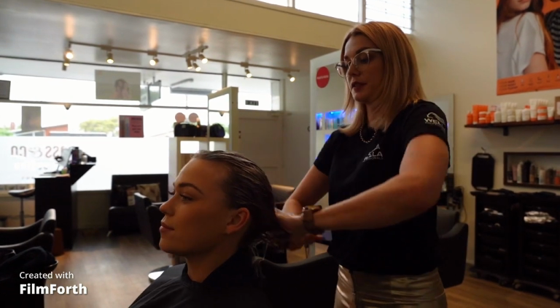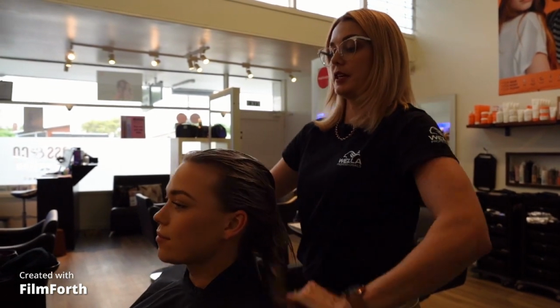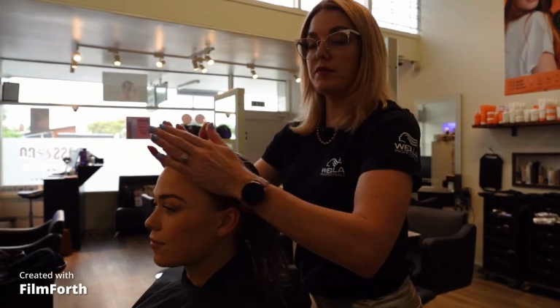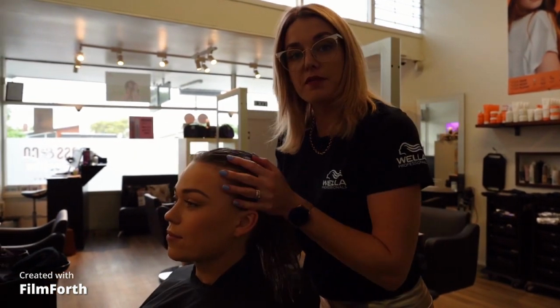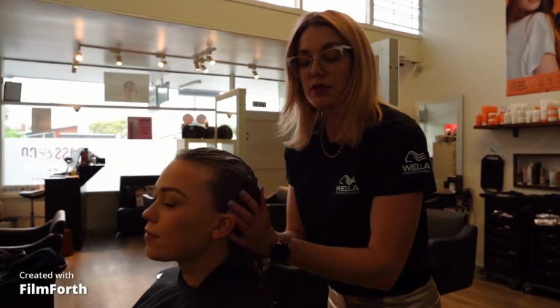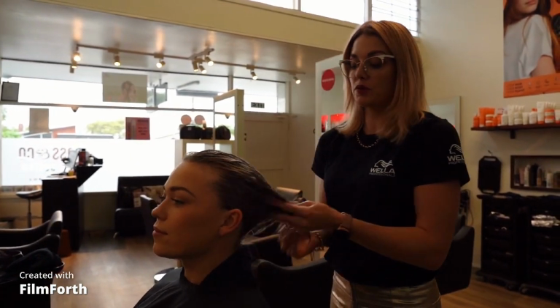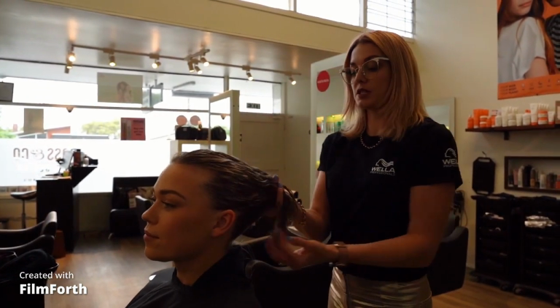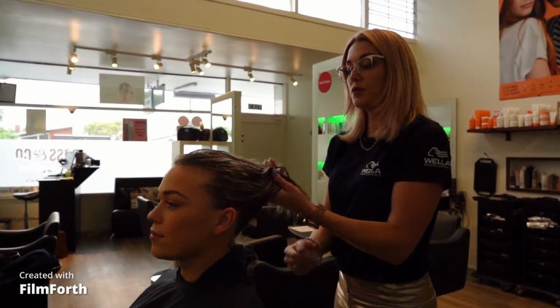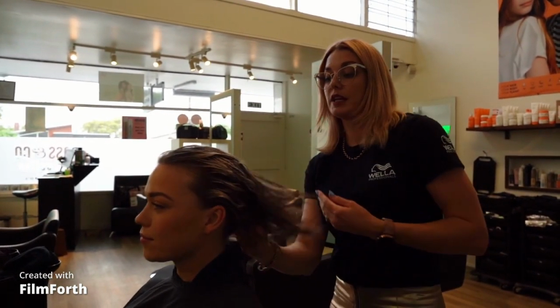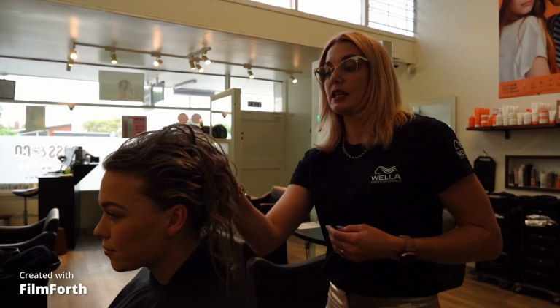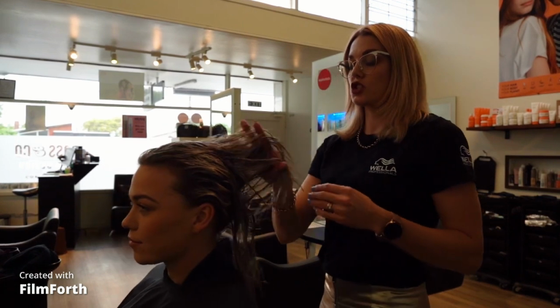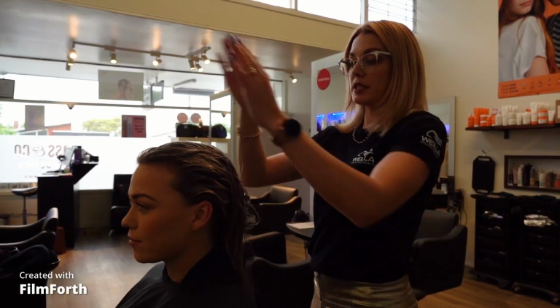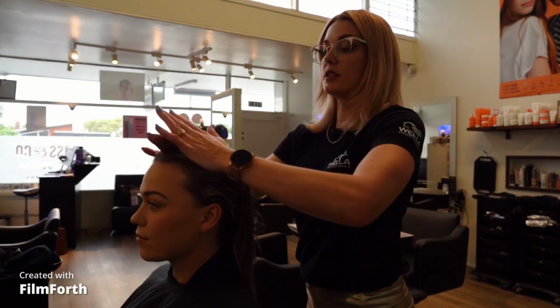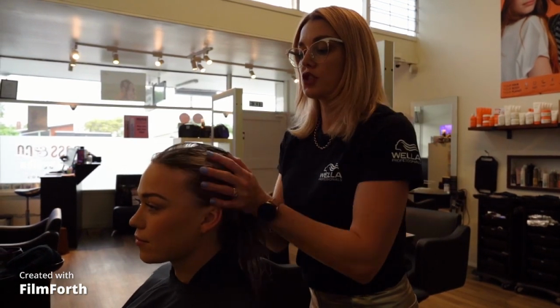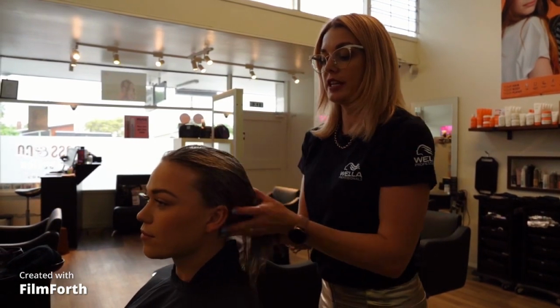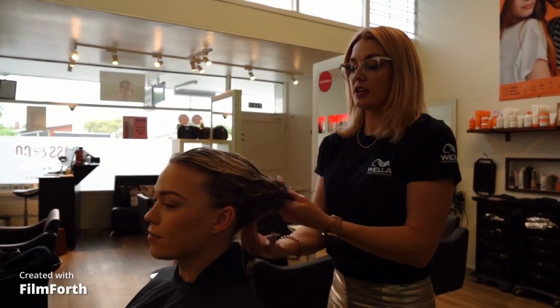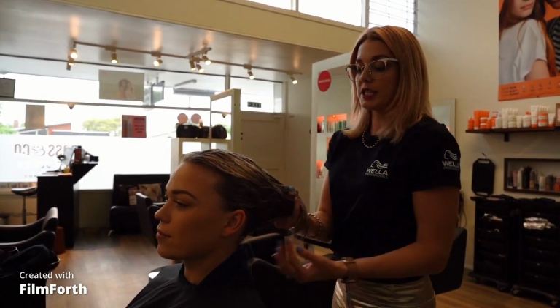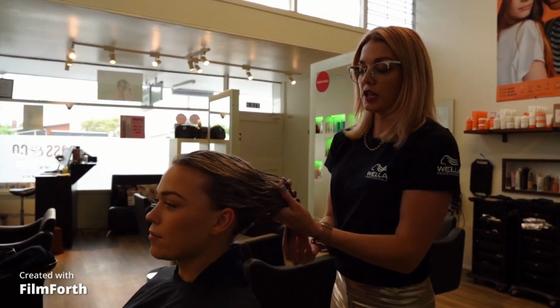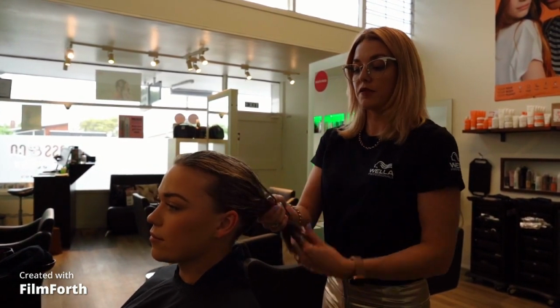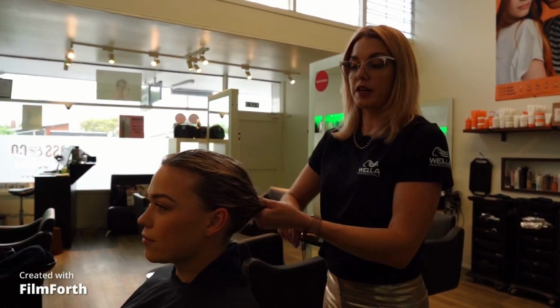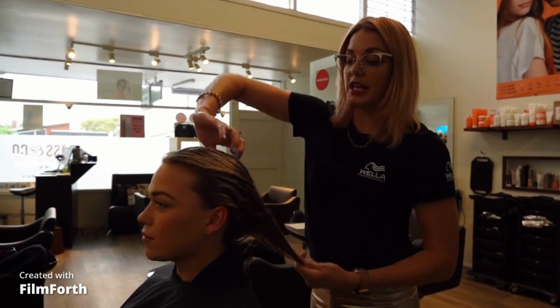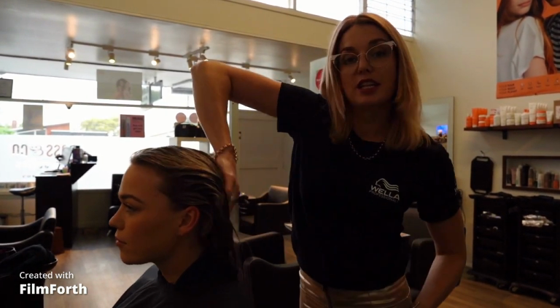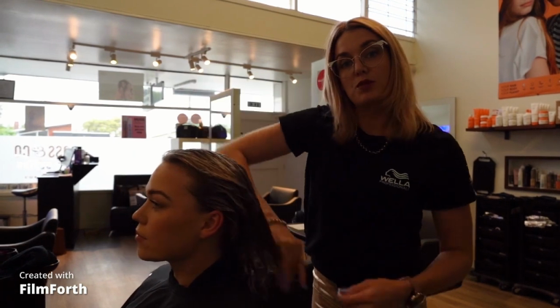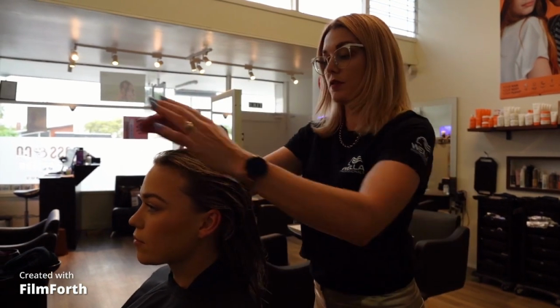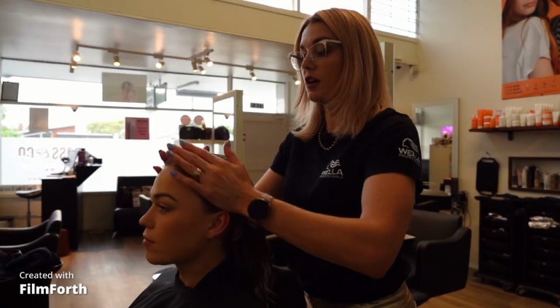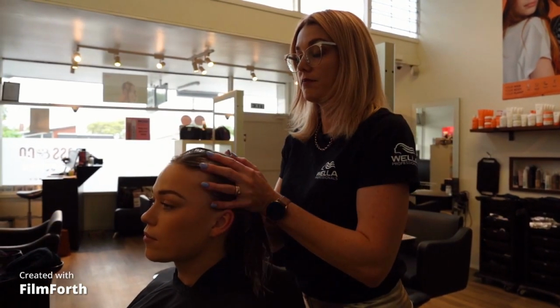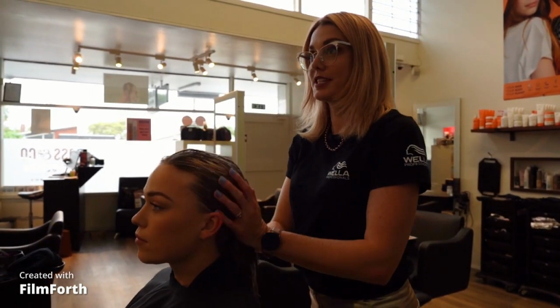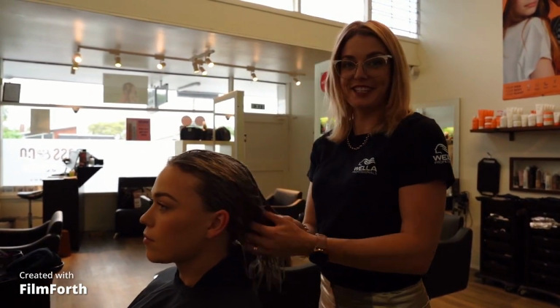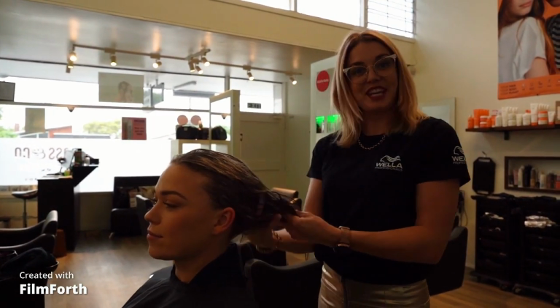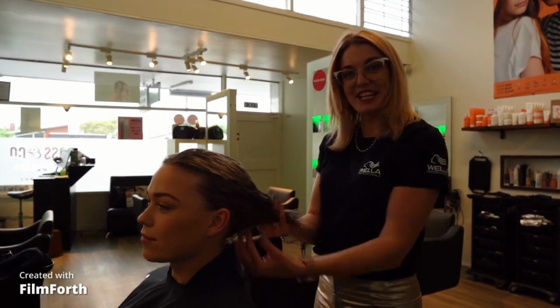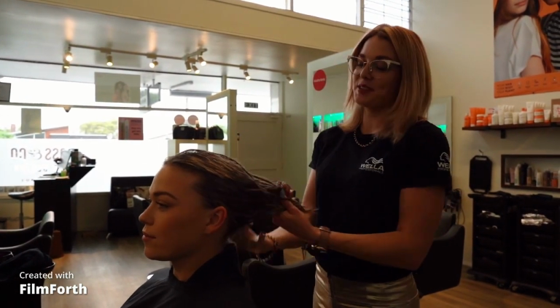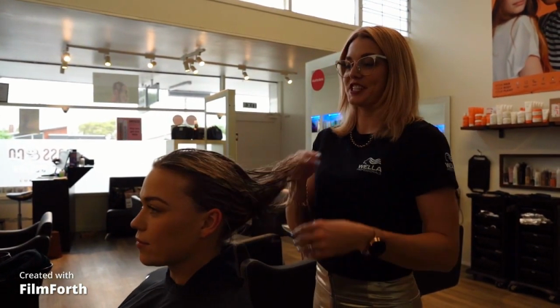It'll leave your hair feeling really beautiful. It's smooth, it's a leave-in treatment. It adds lots of shine and it will protect your hair from the heat and also the sun — it's got heat and UV protection.